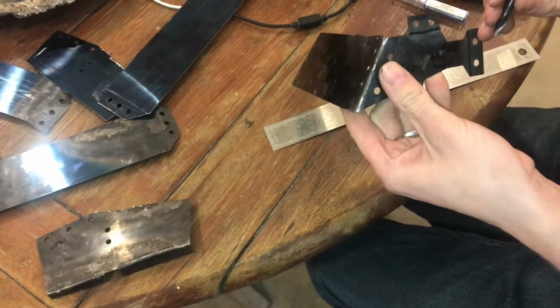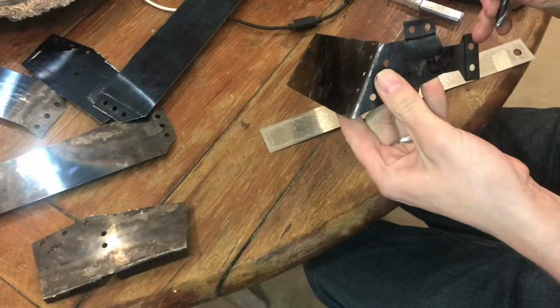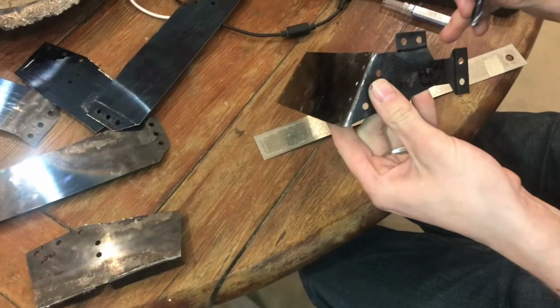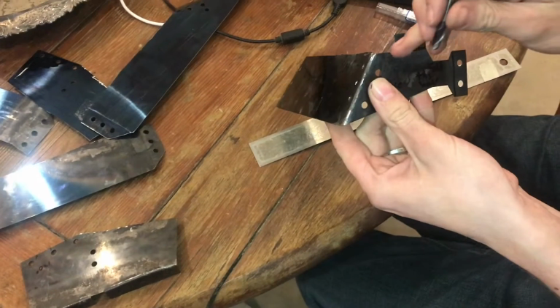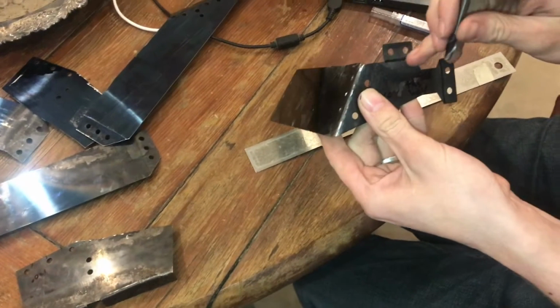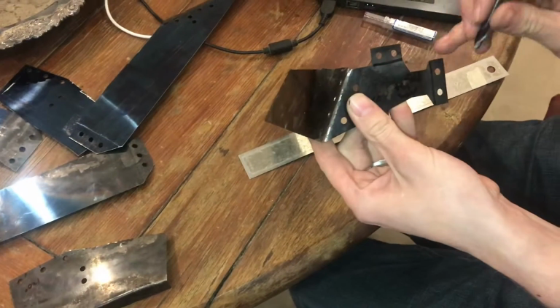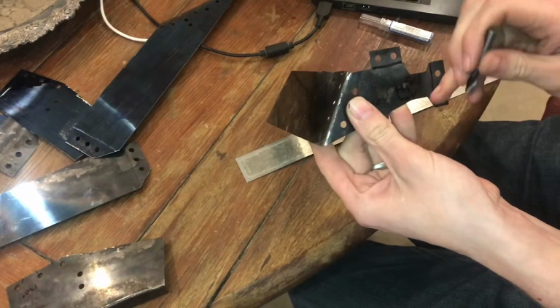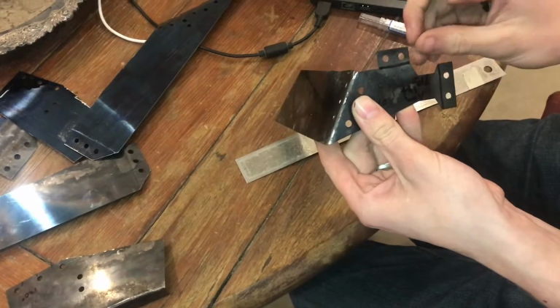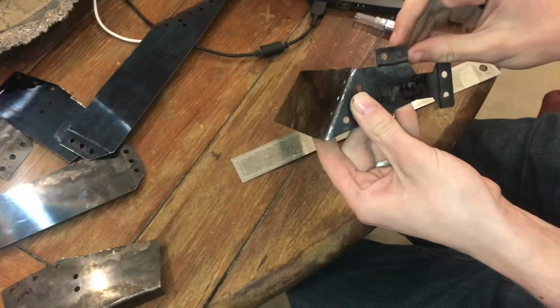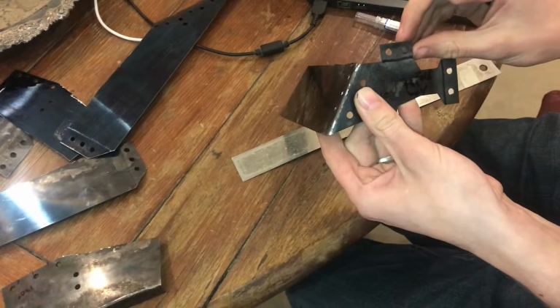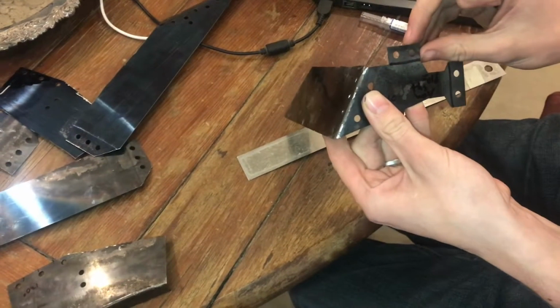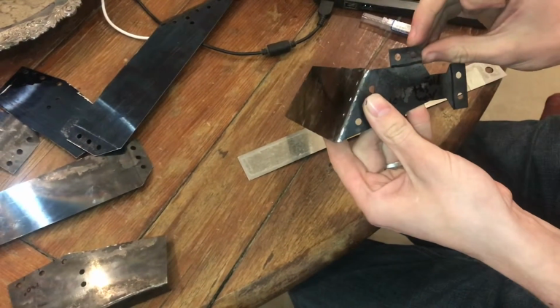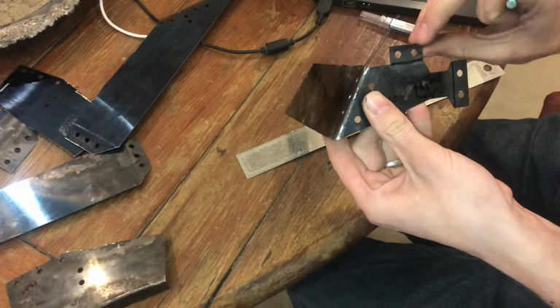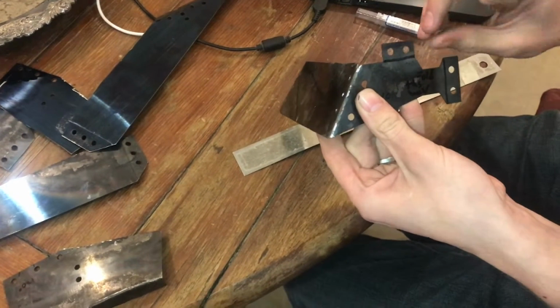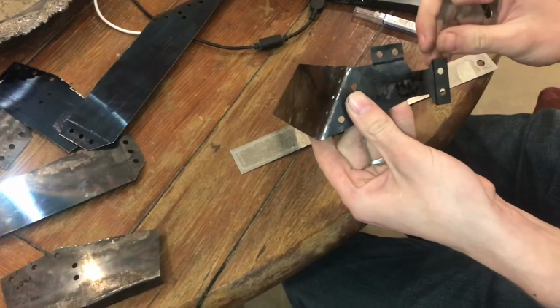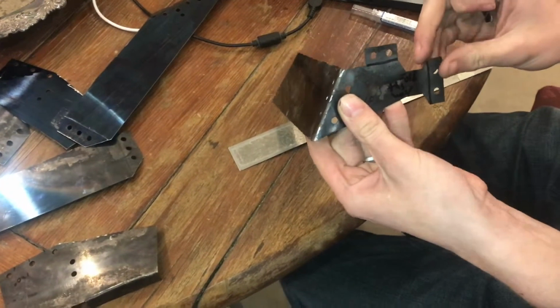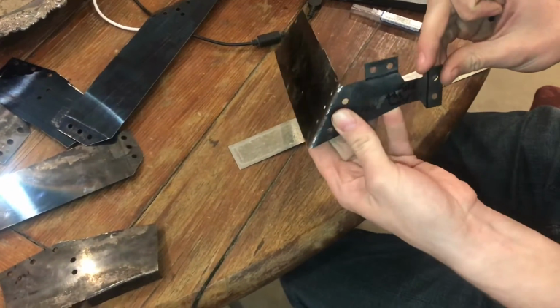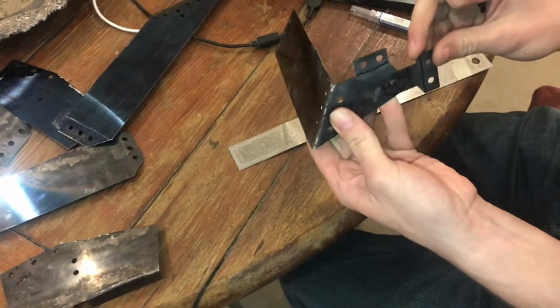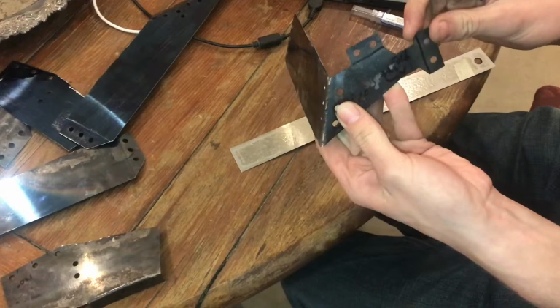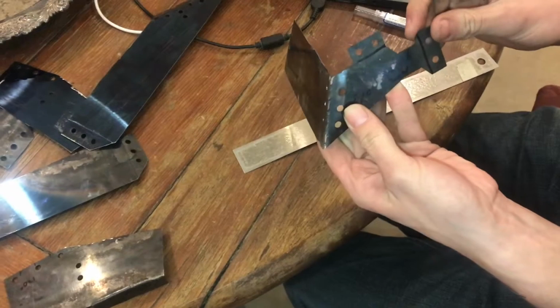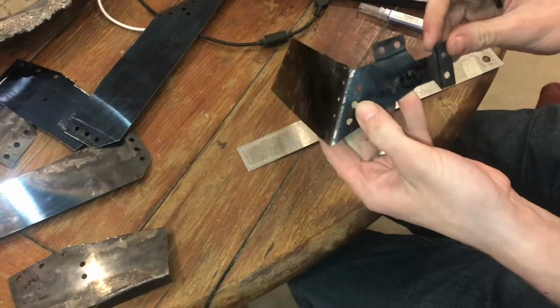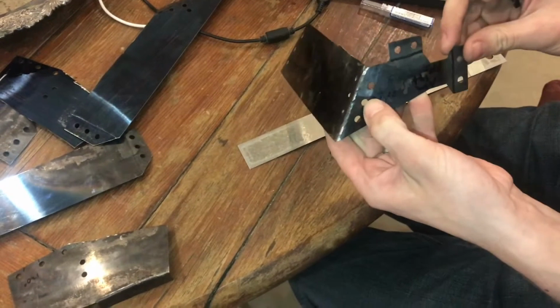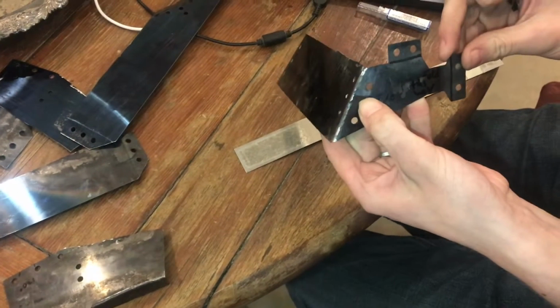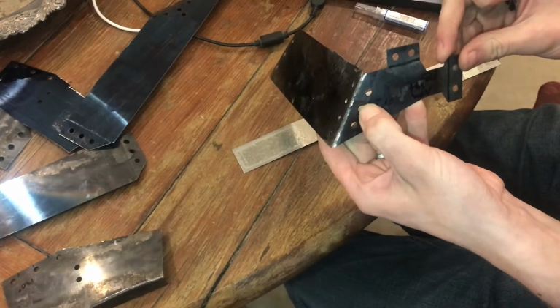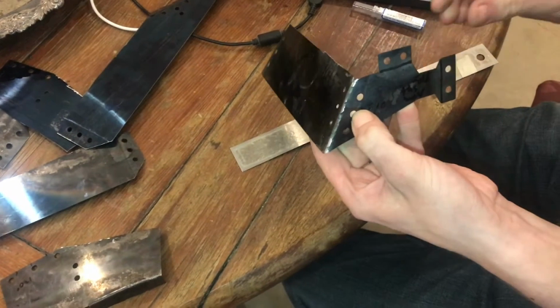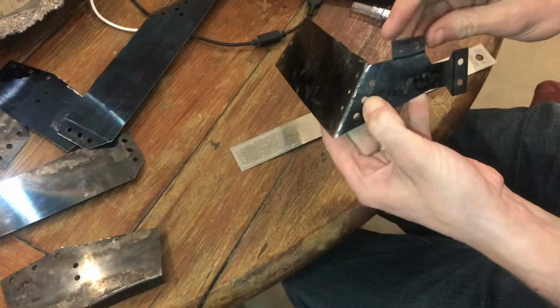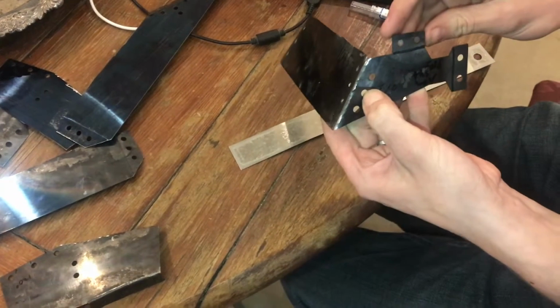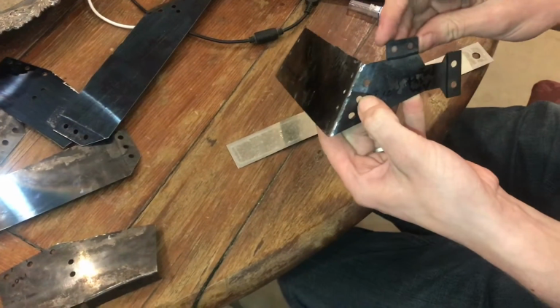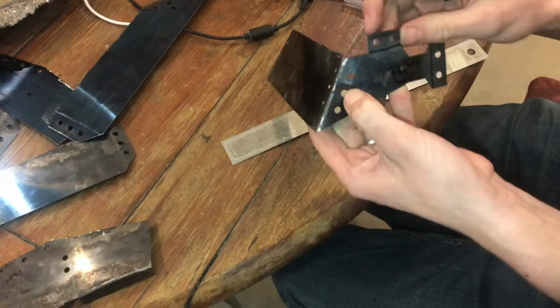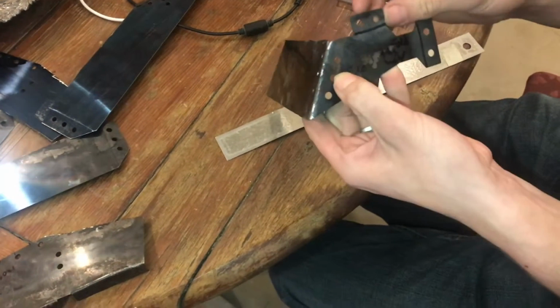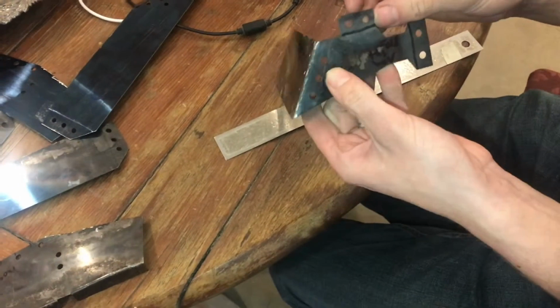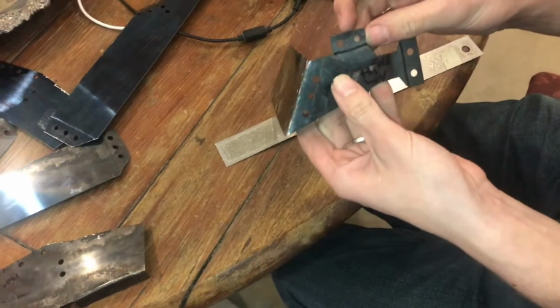What I'm going to have to do is score them. I can try to bend them — it might bend. If it does break while I'm trying to bend it, then I'll have to weld it back on.